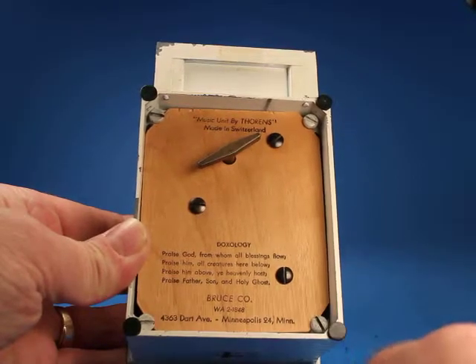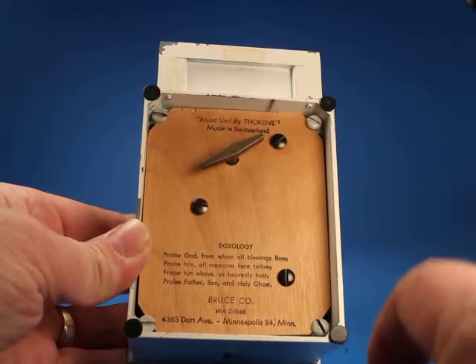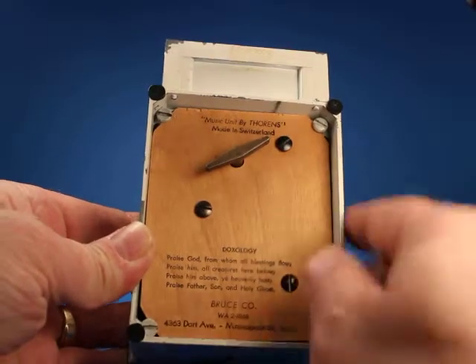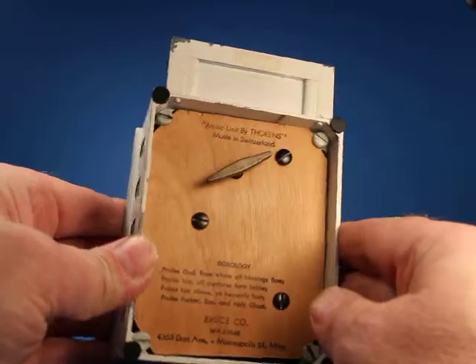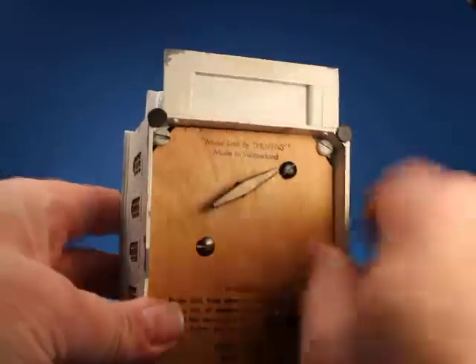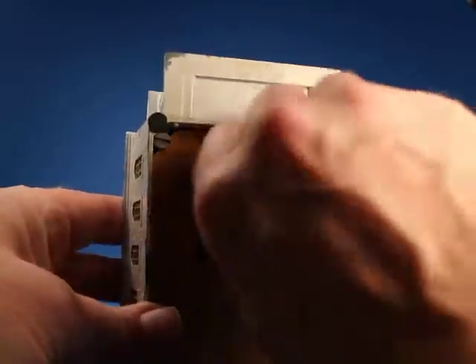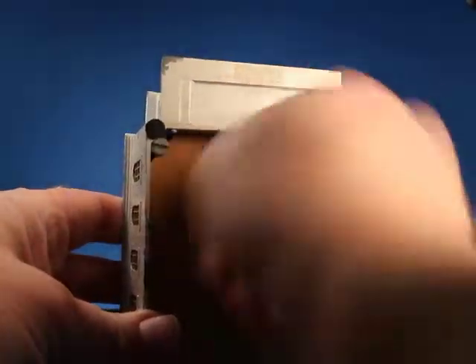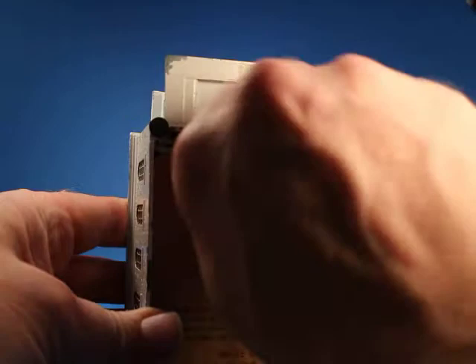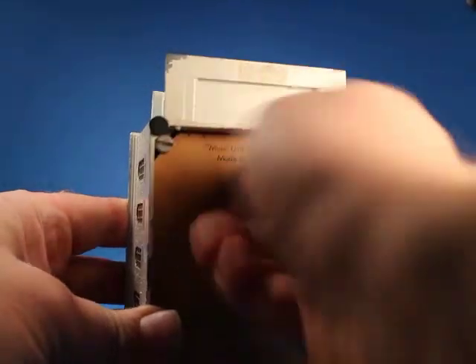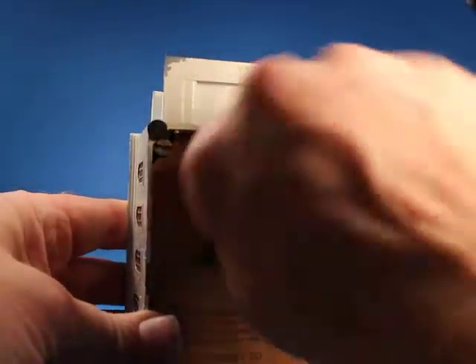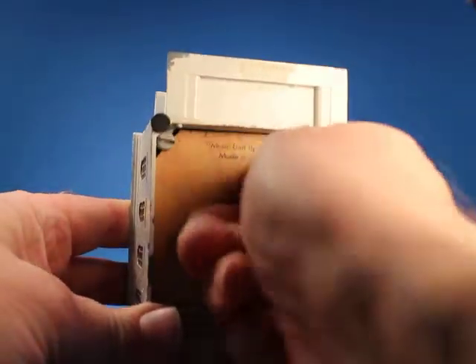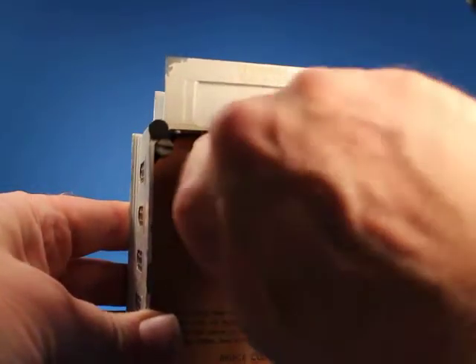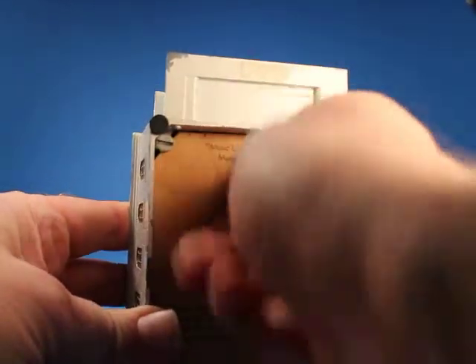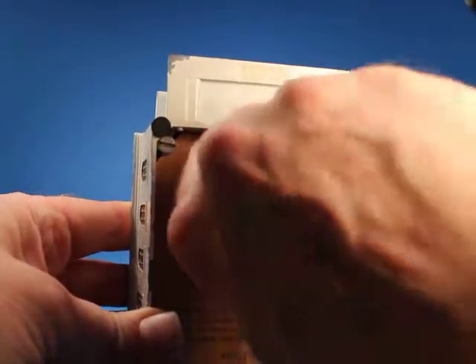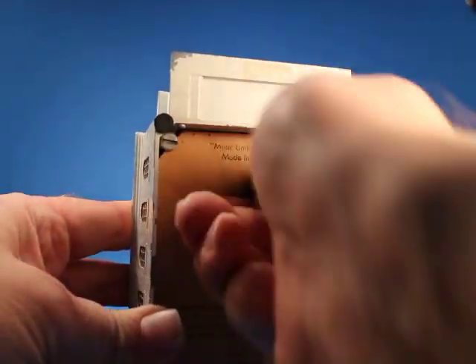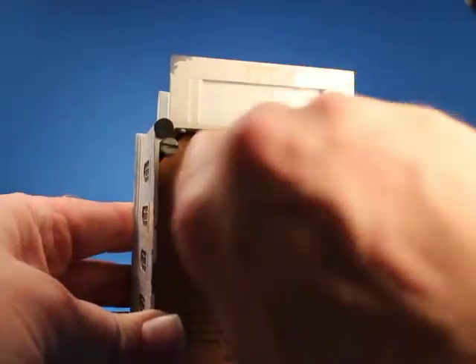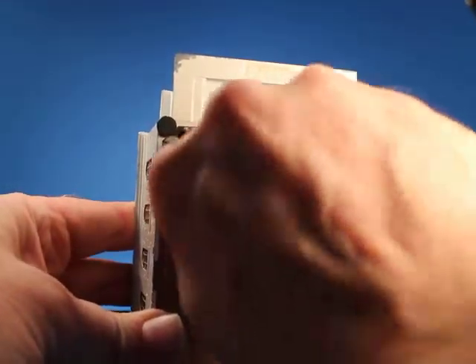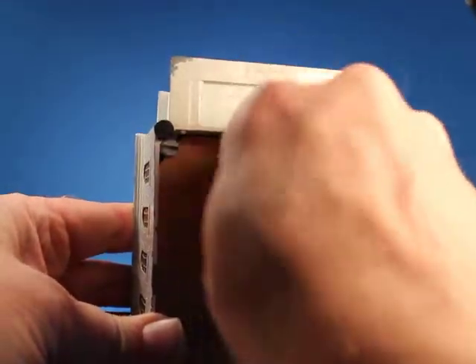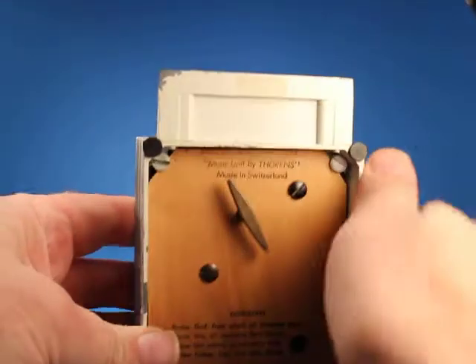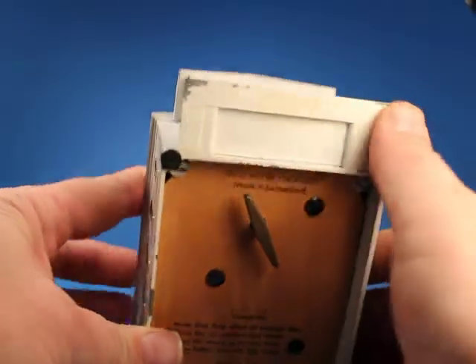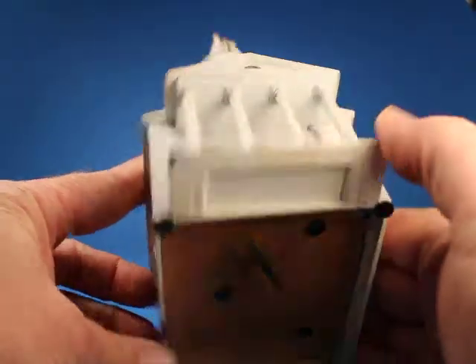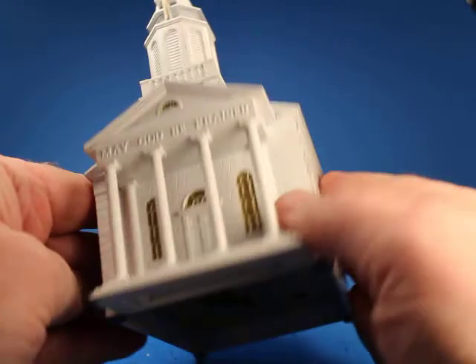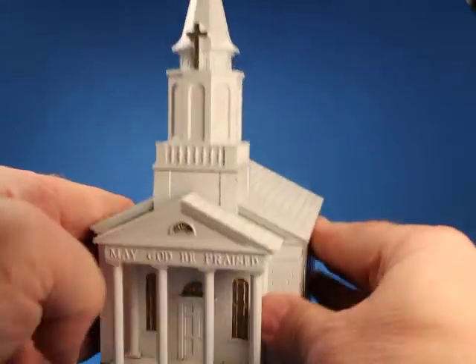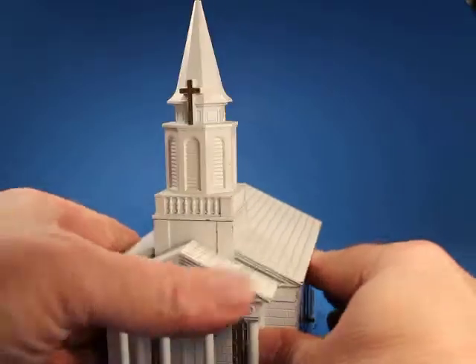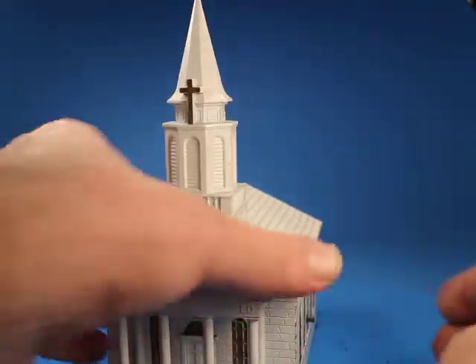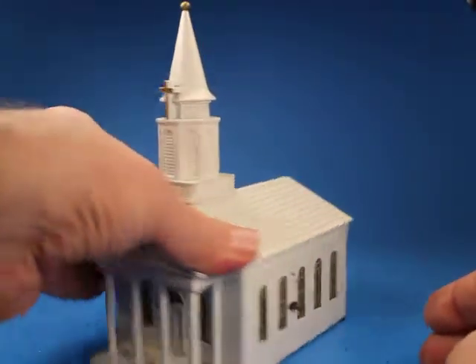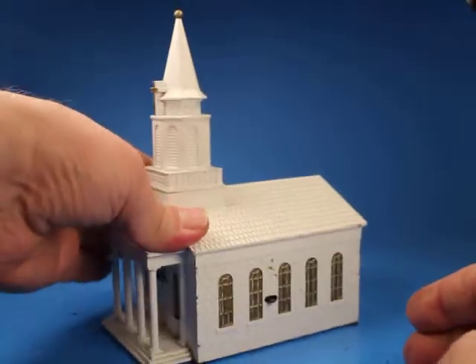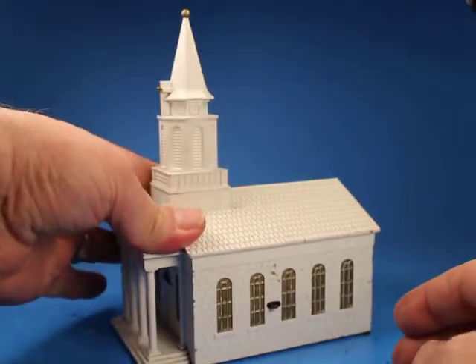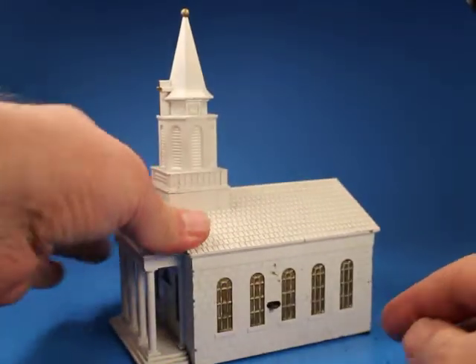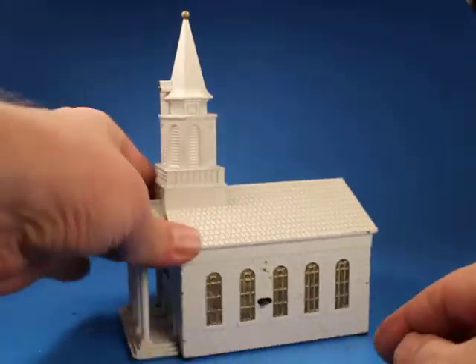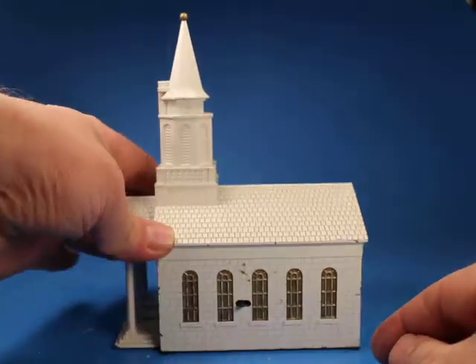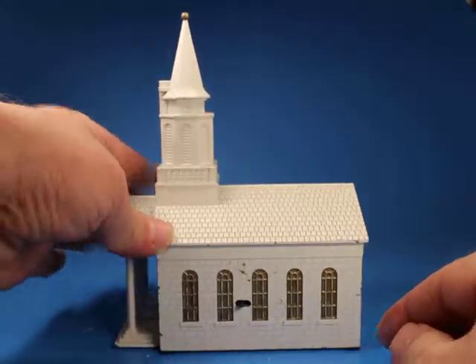Let's wind it up — it's already partially wound but let's make sure it's wound all the way. There it is, and then we turn it on with this little lever right here.